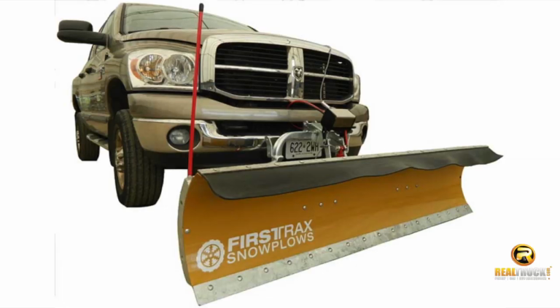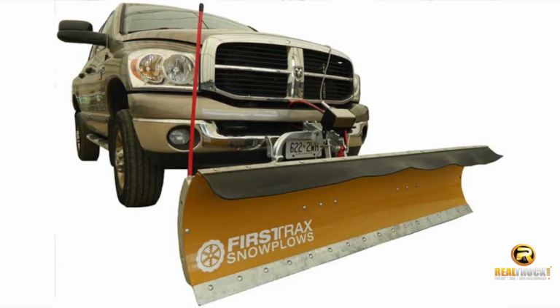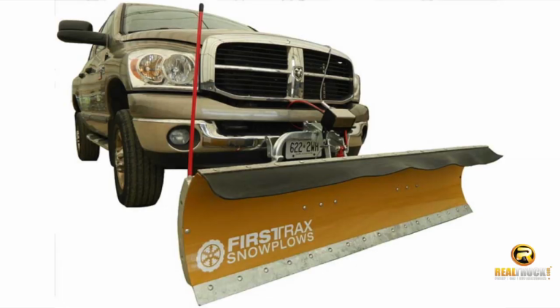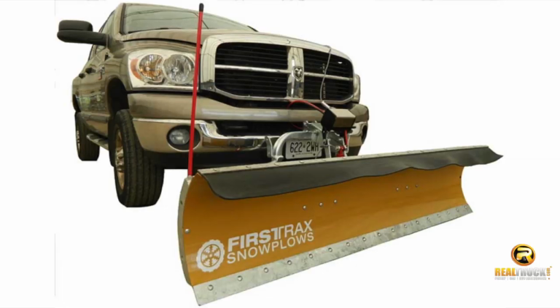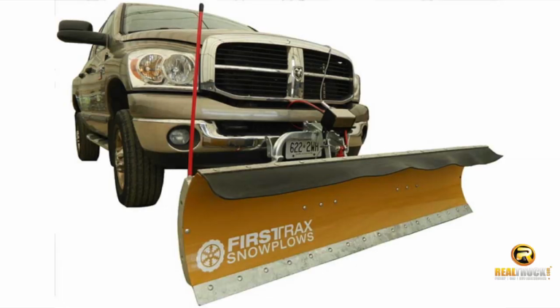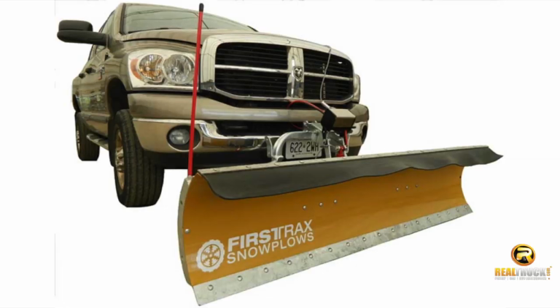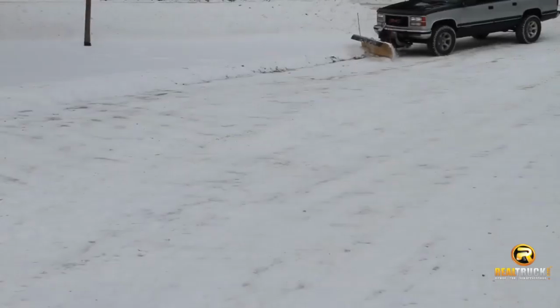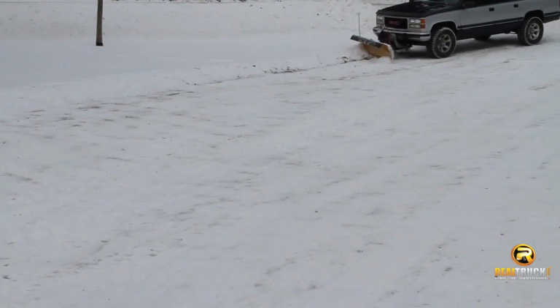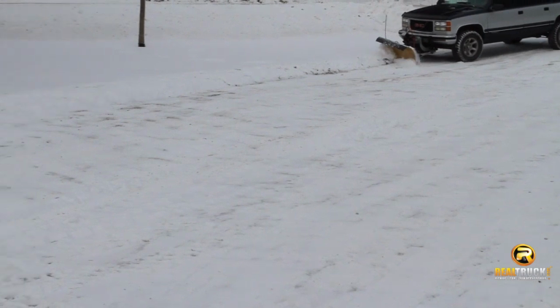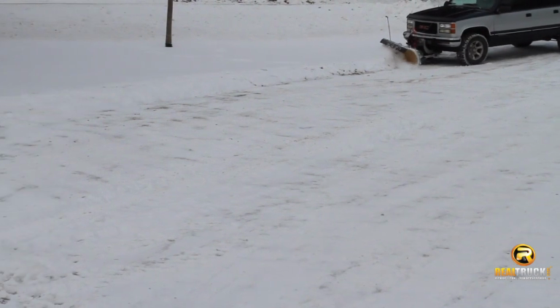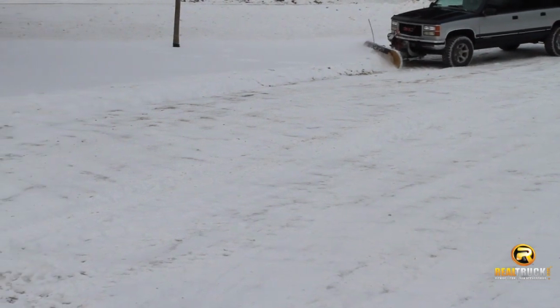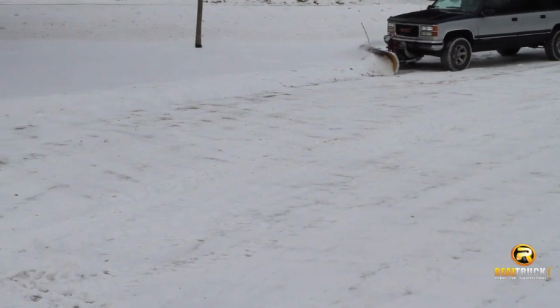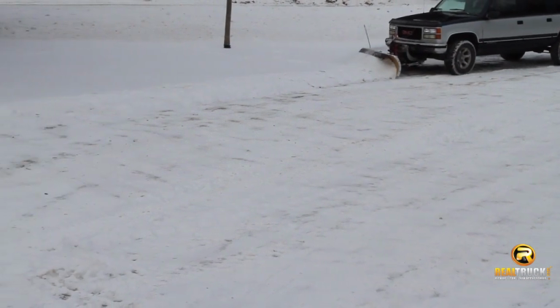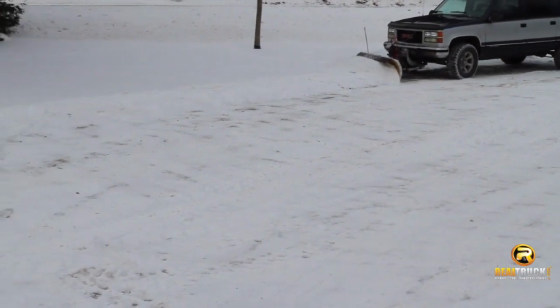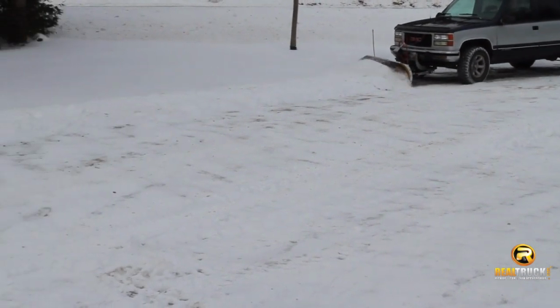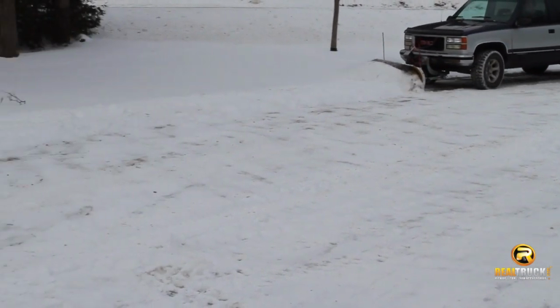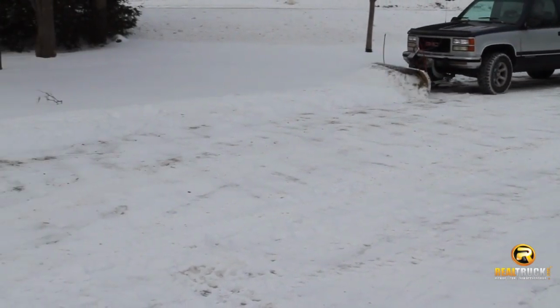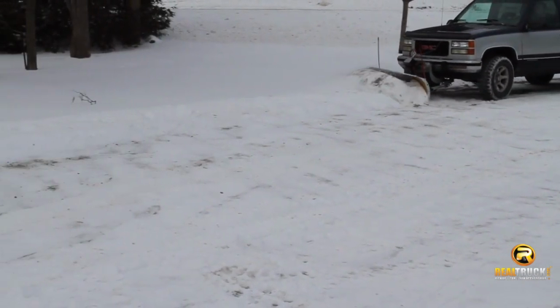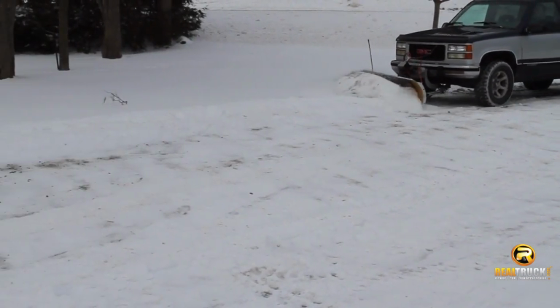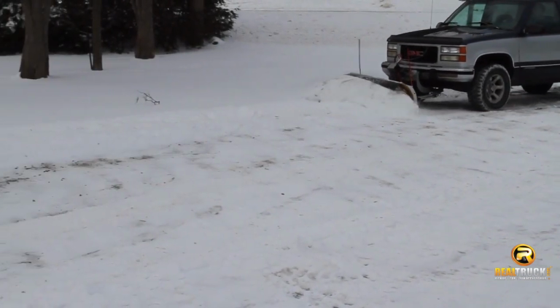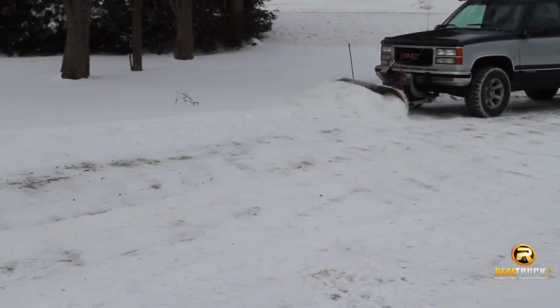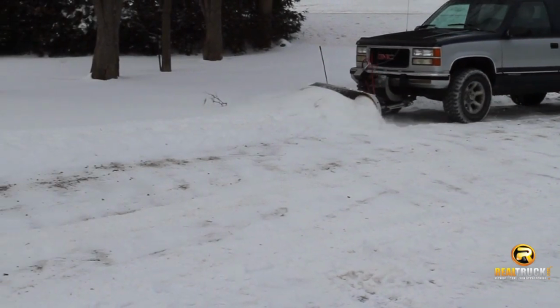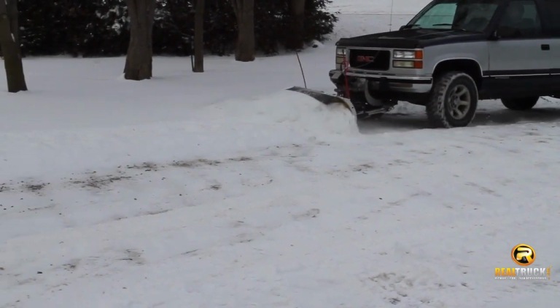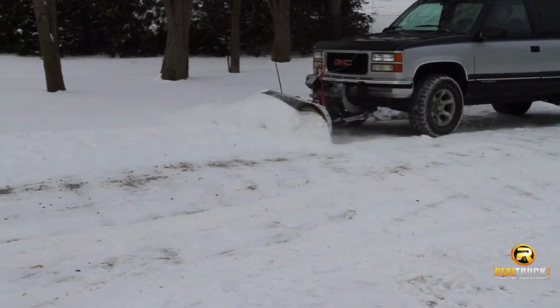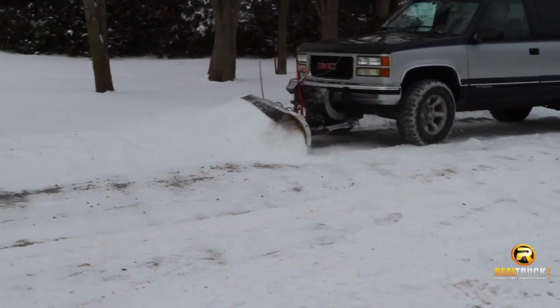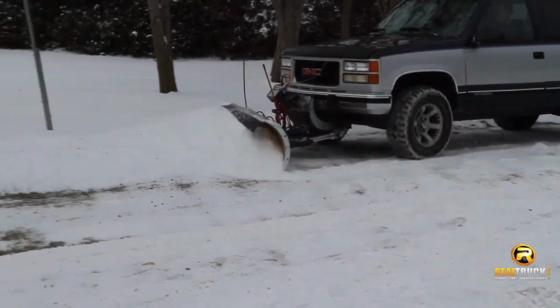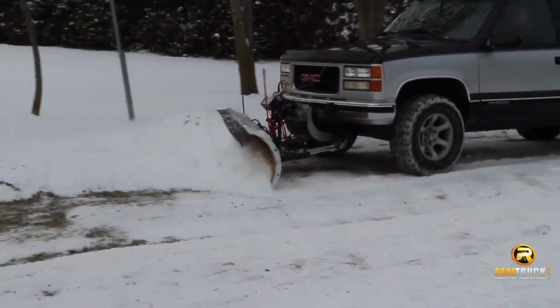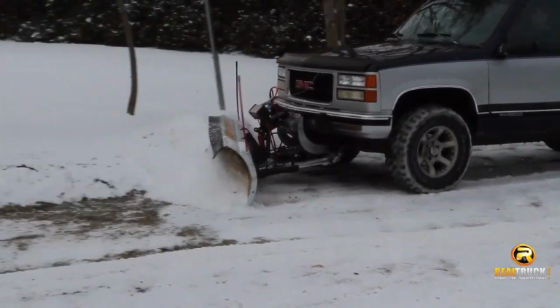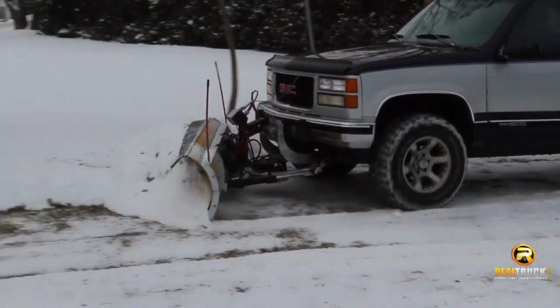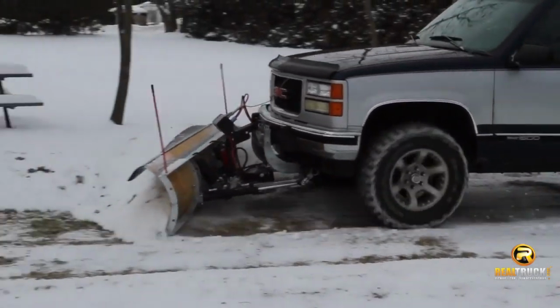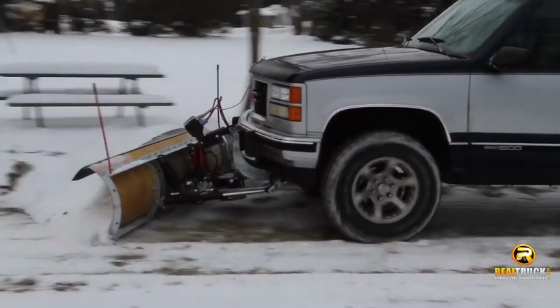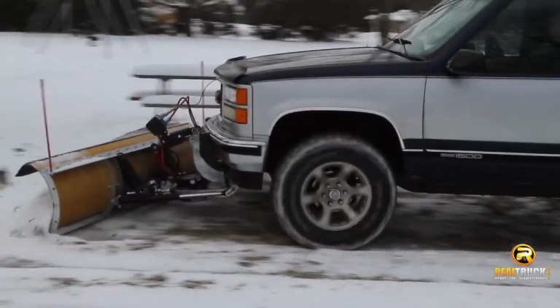Get a truck snow plow from First Tracks today at Realtruck.com and you'll be the hero of your family and neighborhood when the snow storms hit this winter. Maybe you could even build a fort after the snow plowing work is done.